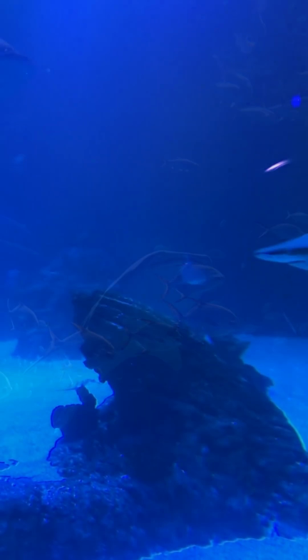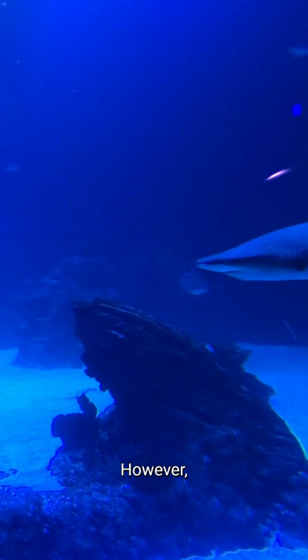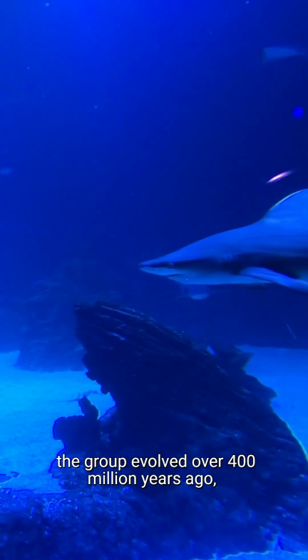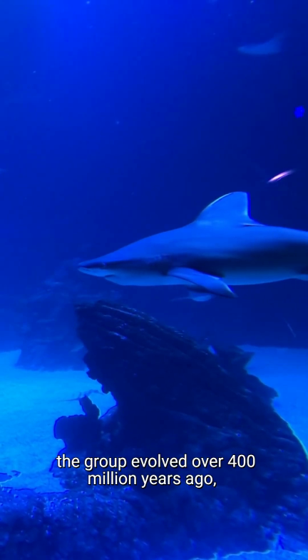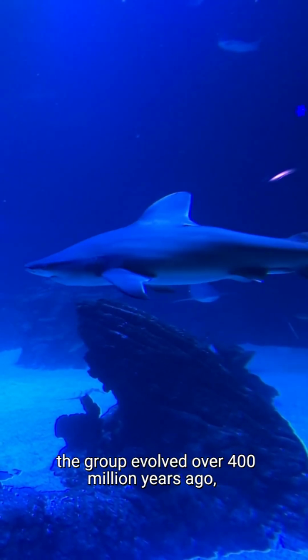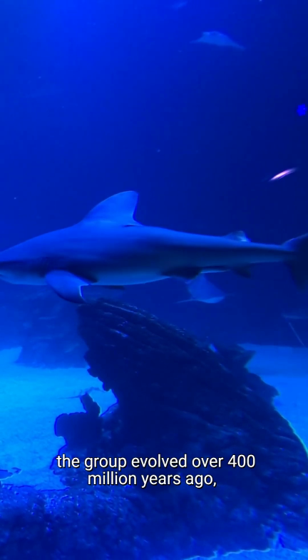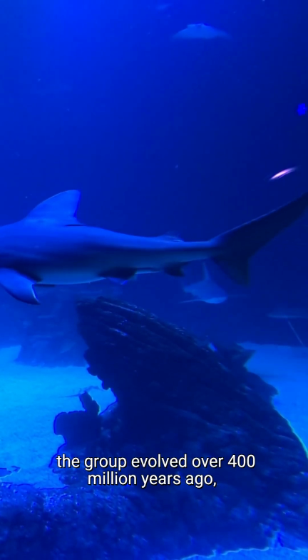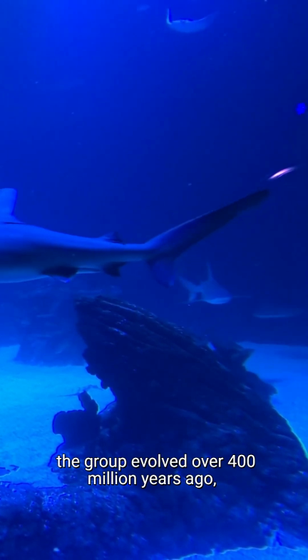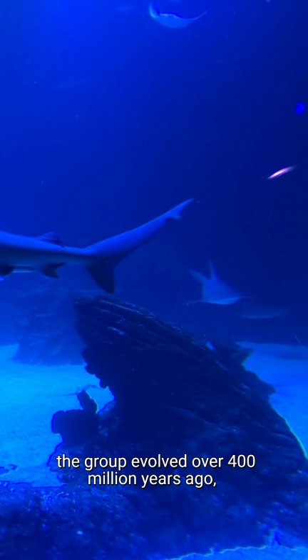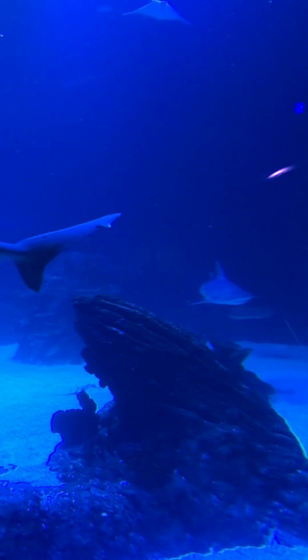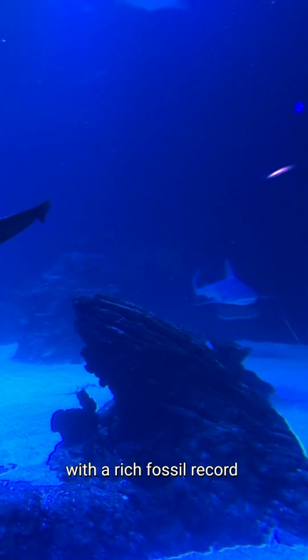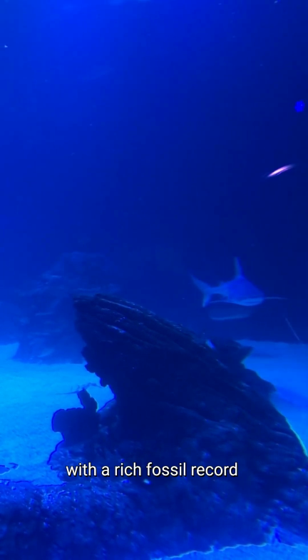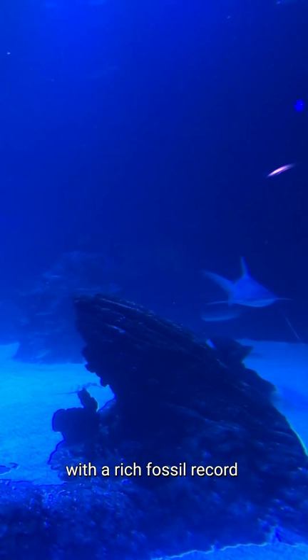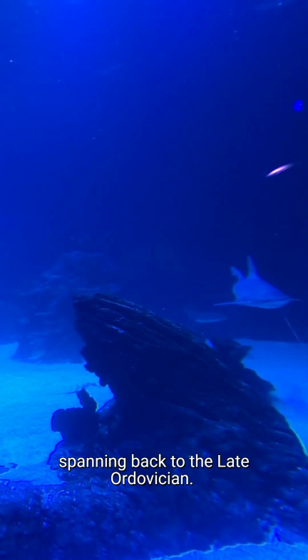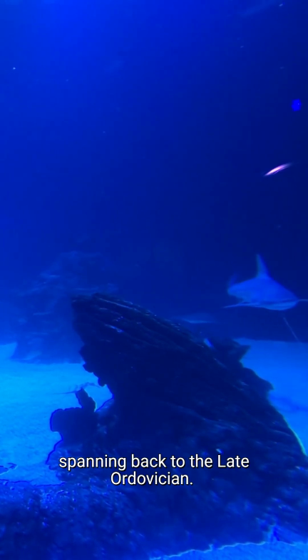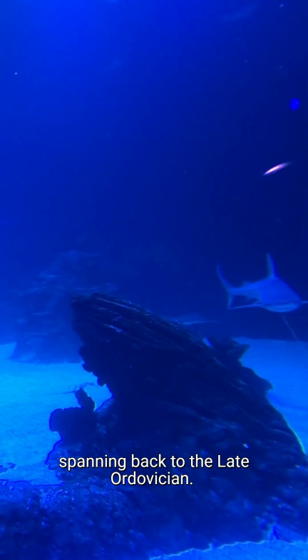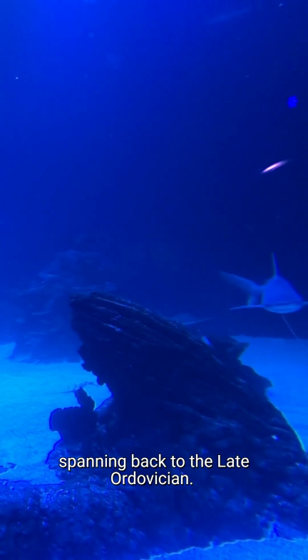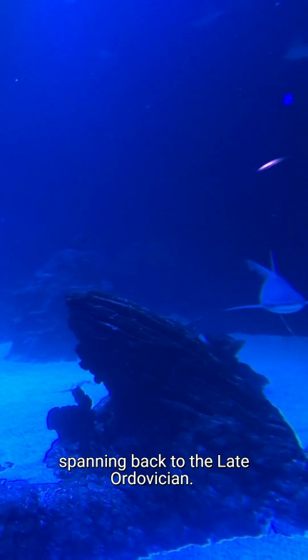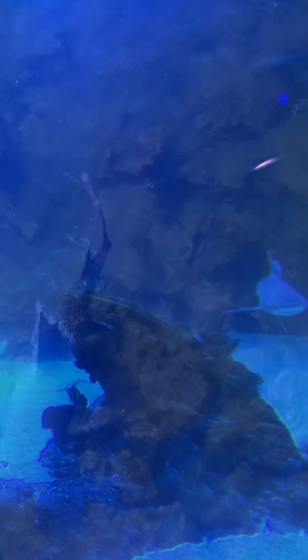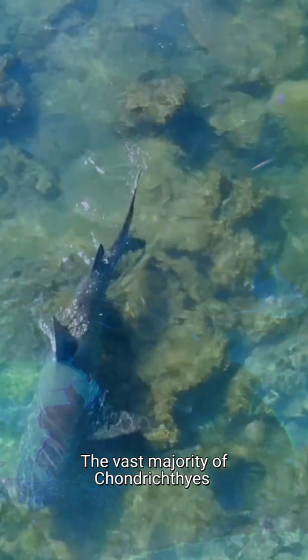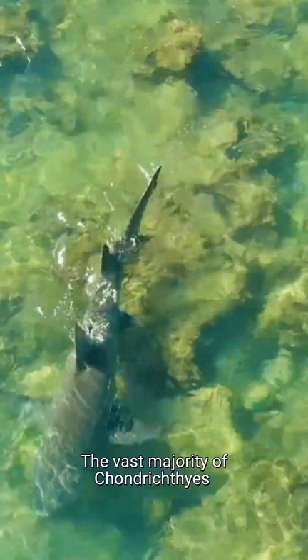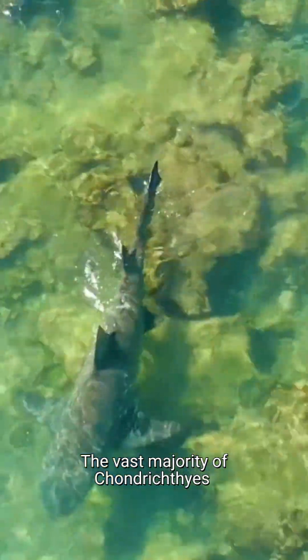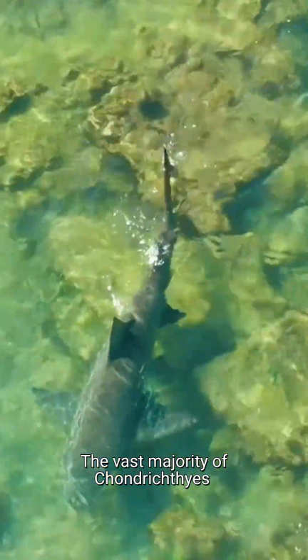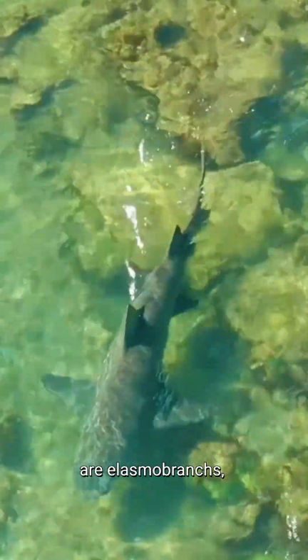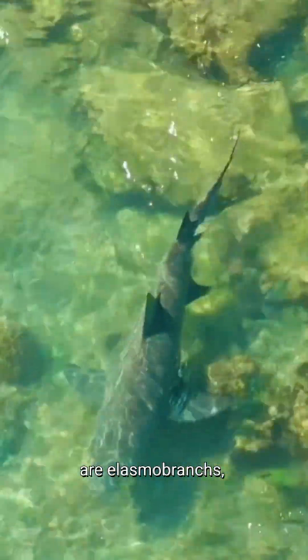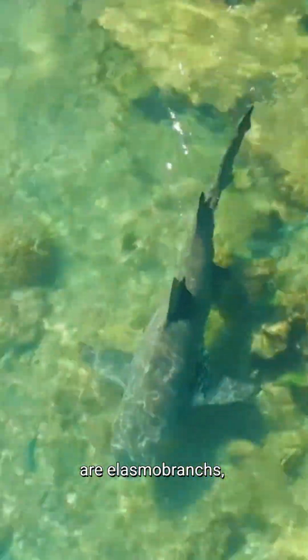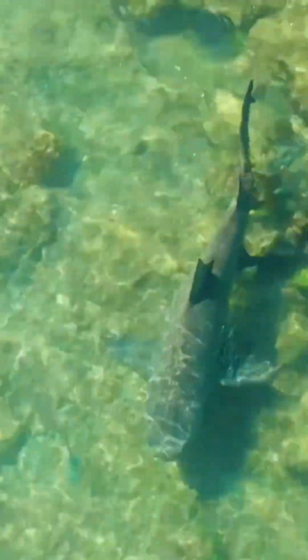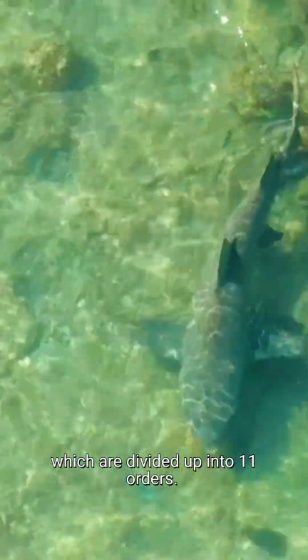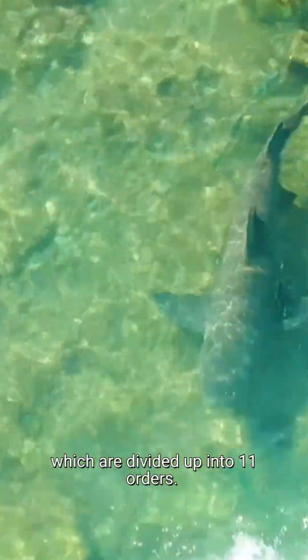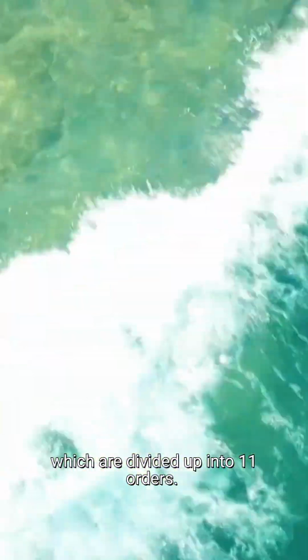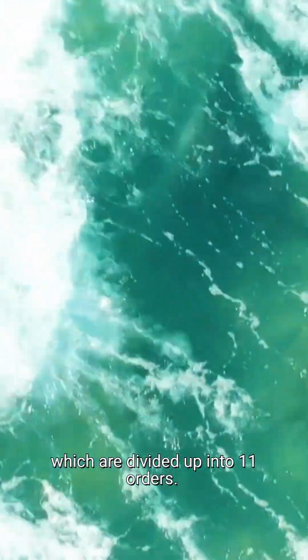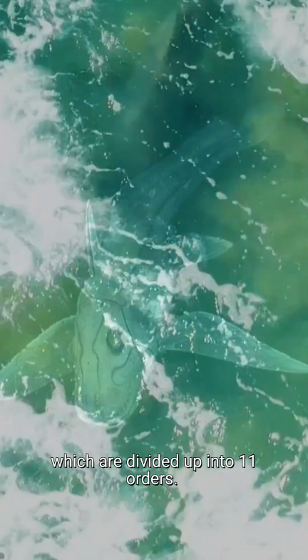However, the group evolved over 400 million years ago, with a rich fossil record spanning back to the late Ordovician. The vast majority of Chondrichthyes are elasmobranchs, which are divided up into 11 orders.